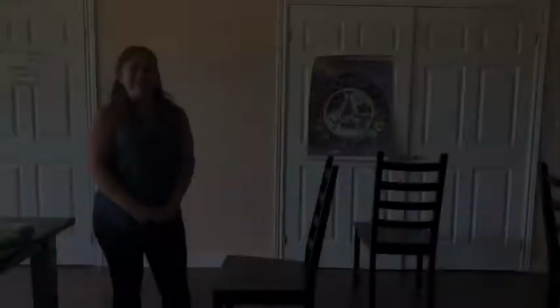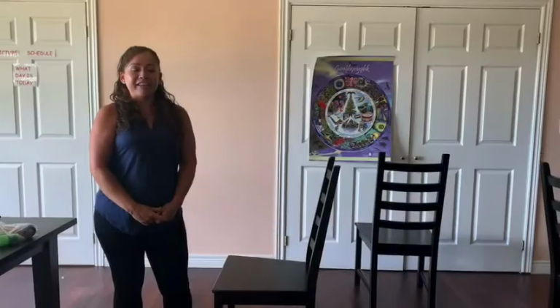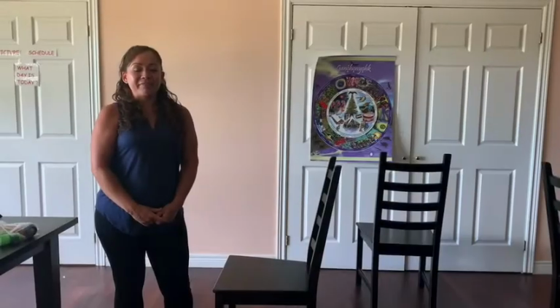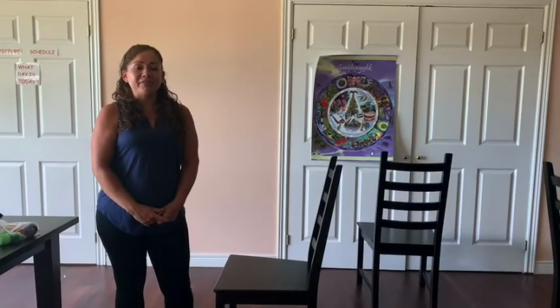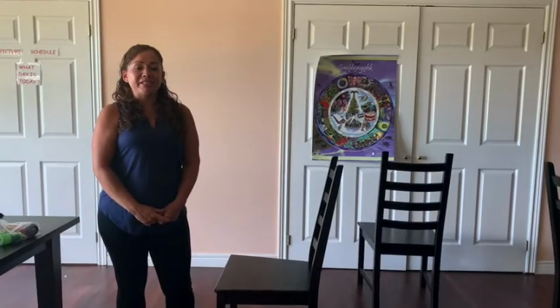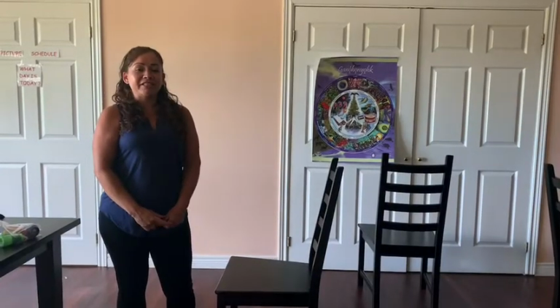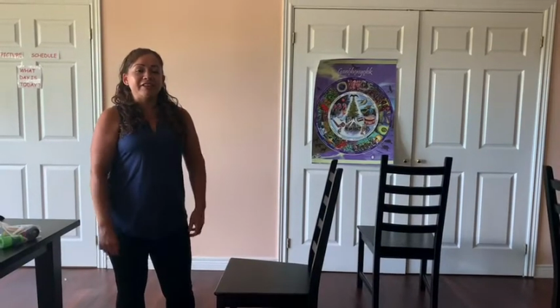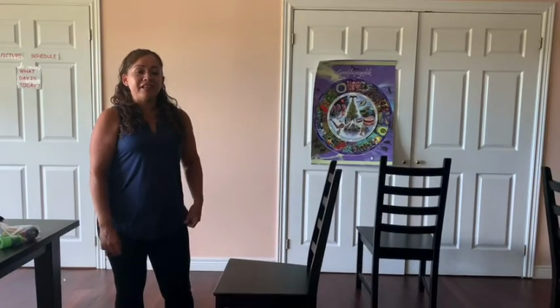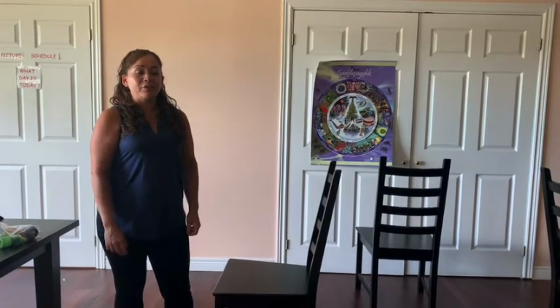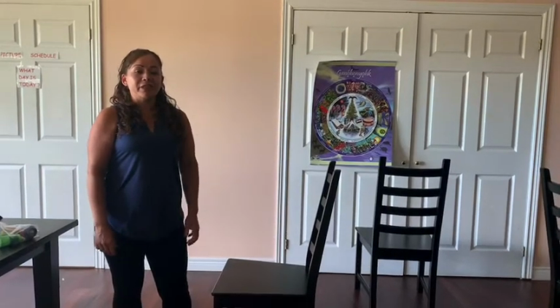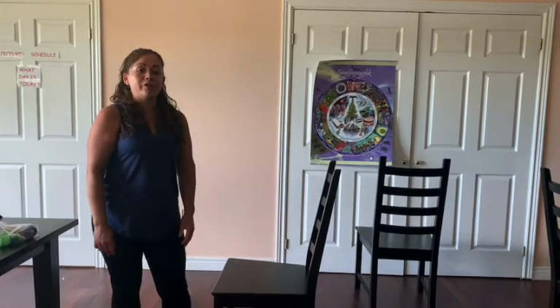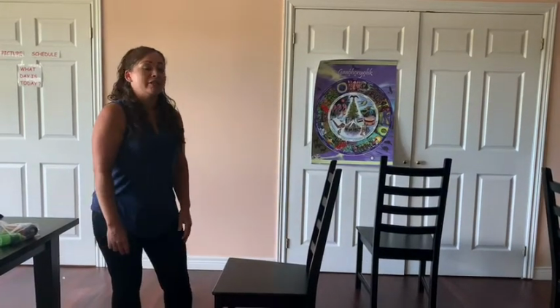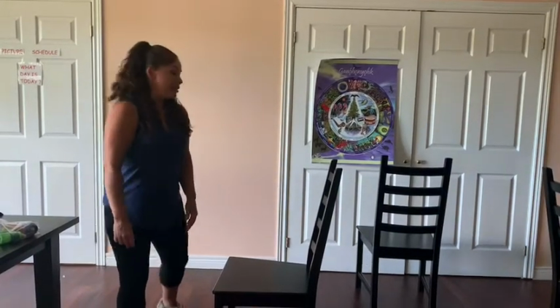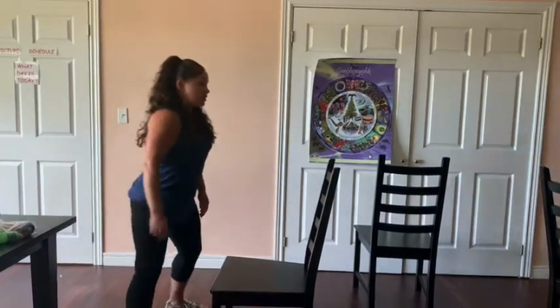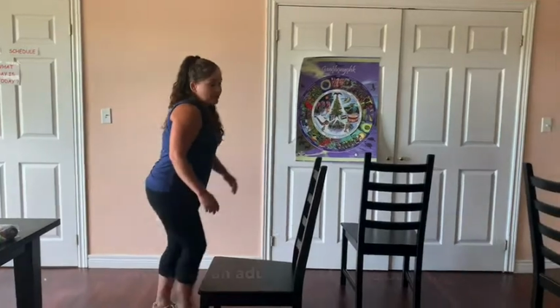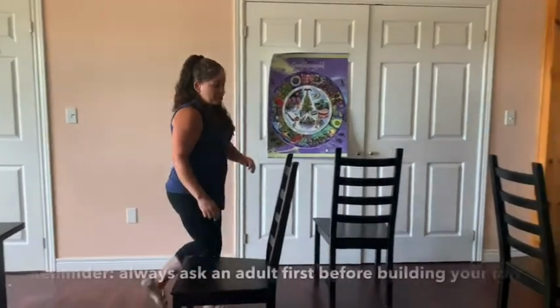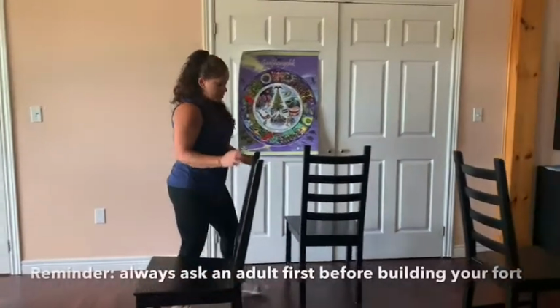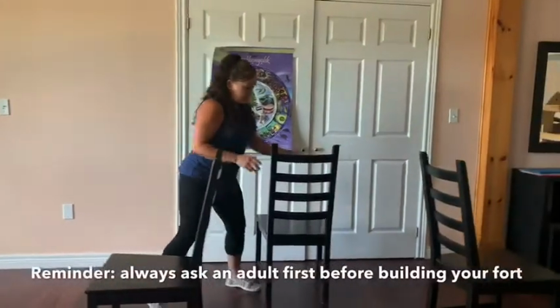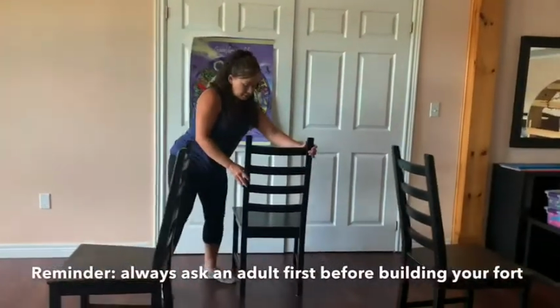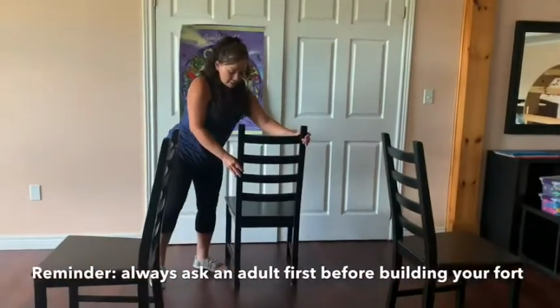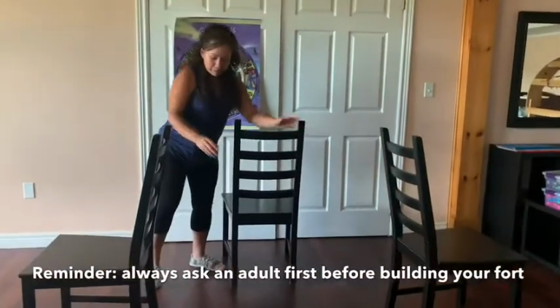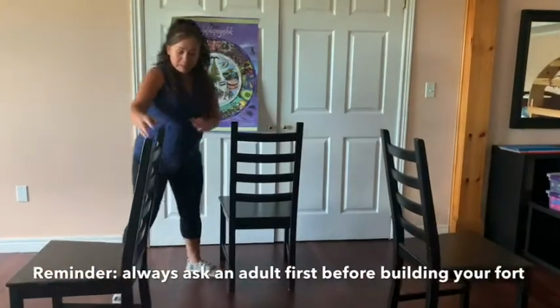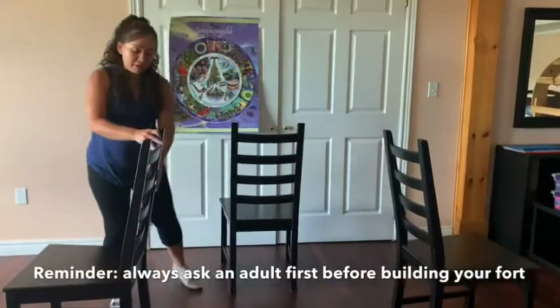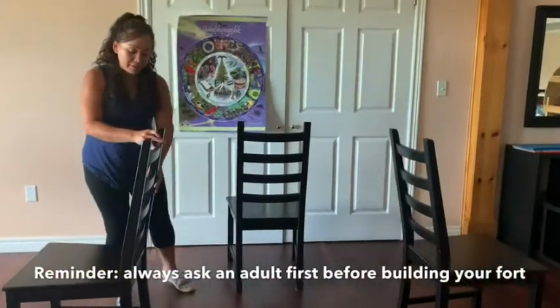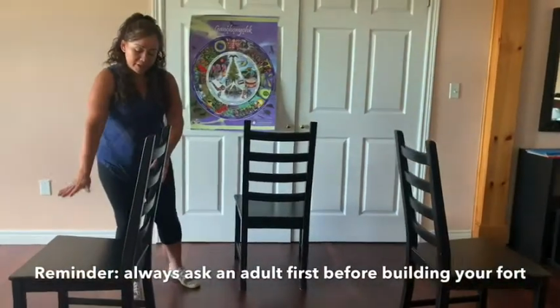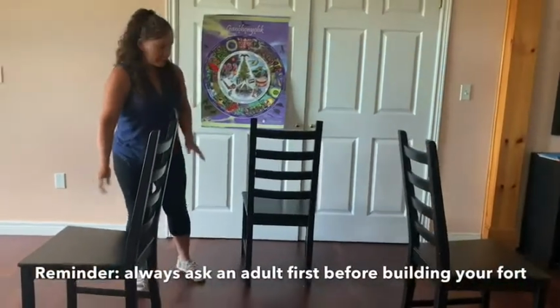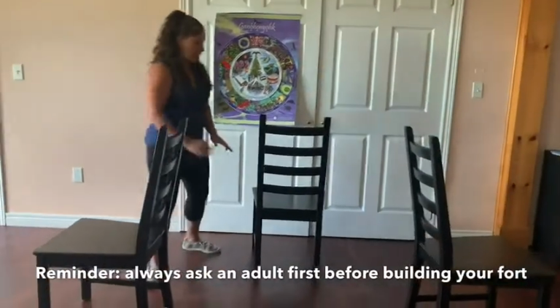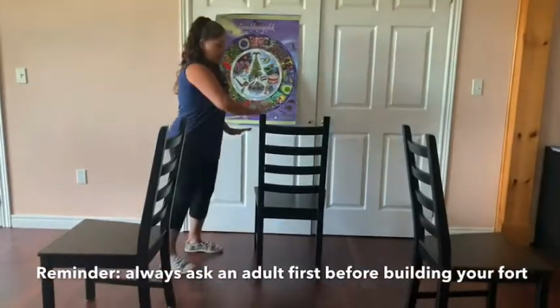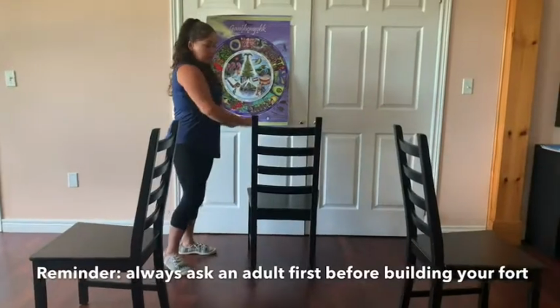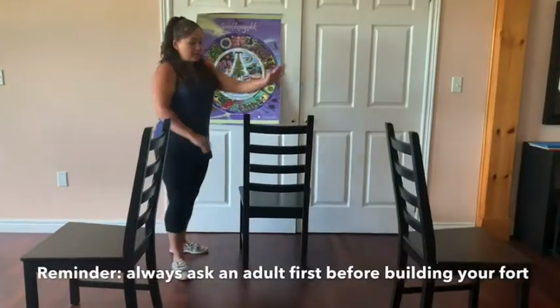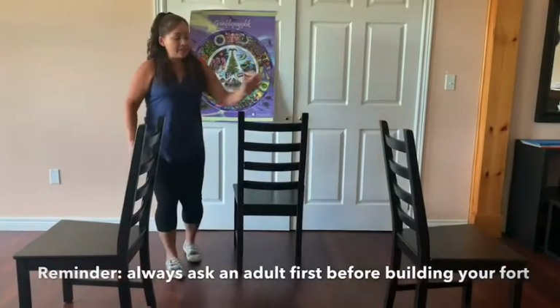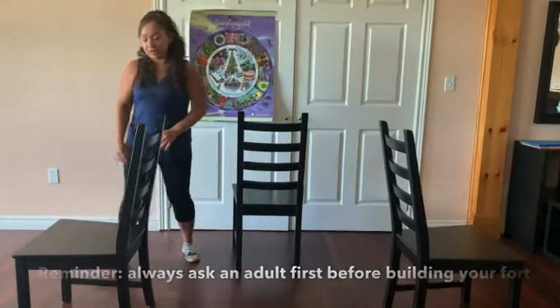I'm Shelly from Six Nations Day, and today we're going to make a fort. So I have three chairs, and I've spaced them apart, one facing this way, one facing that way, and one facing that way.